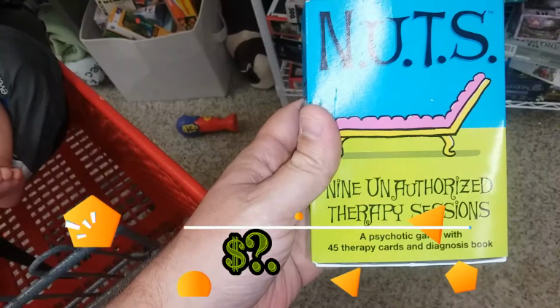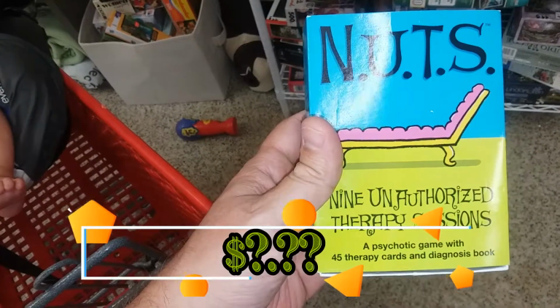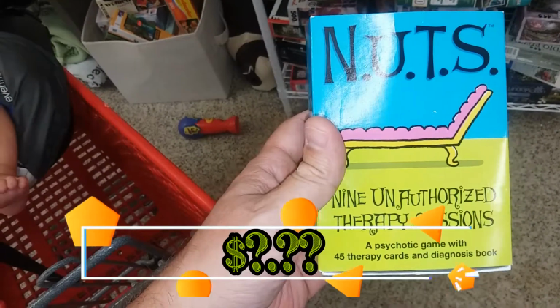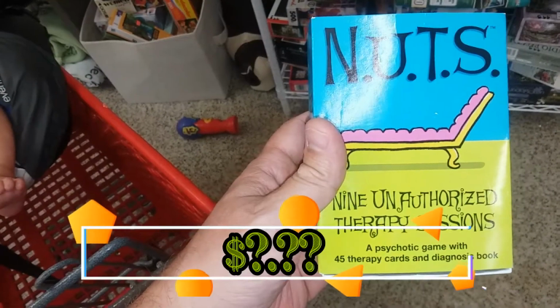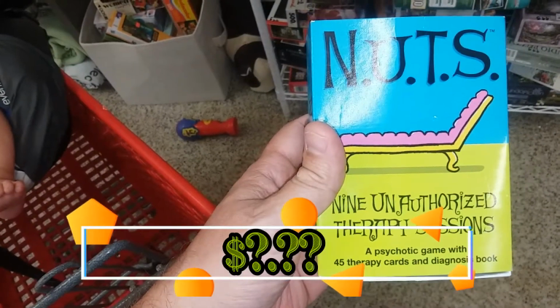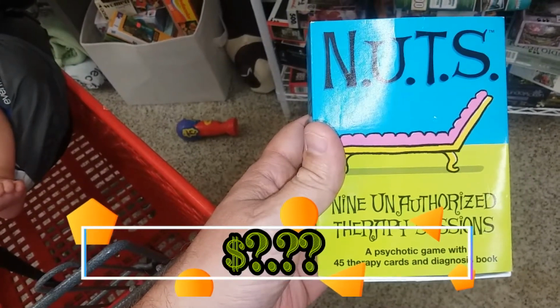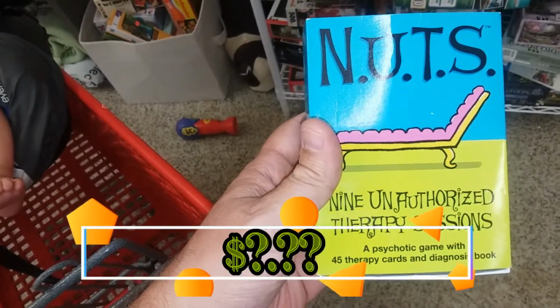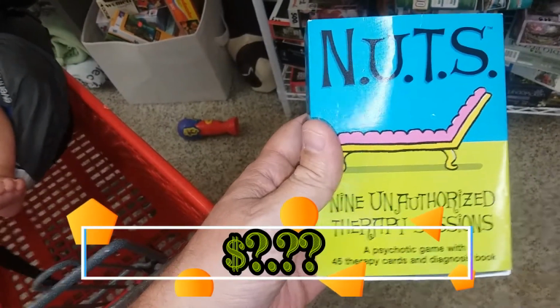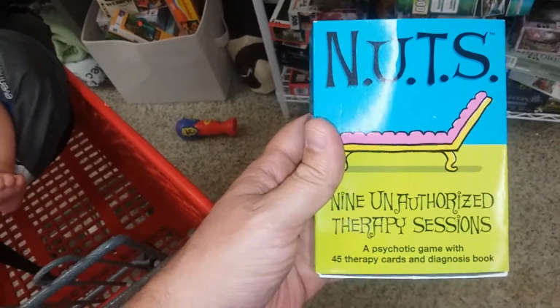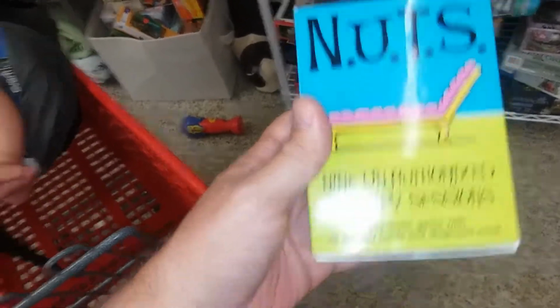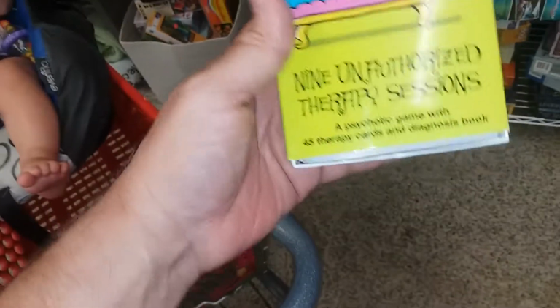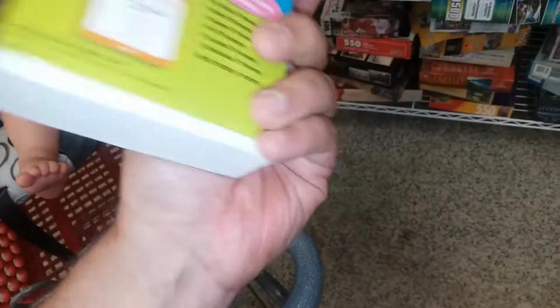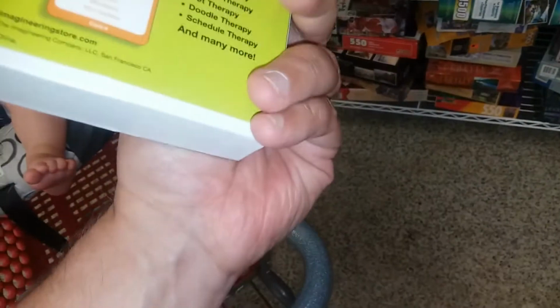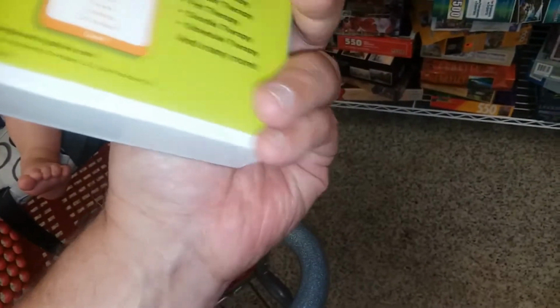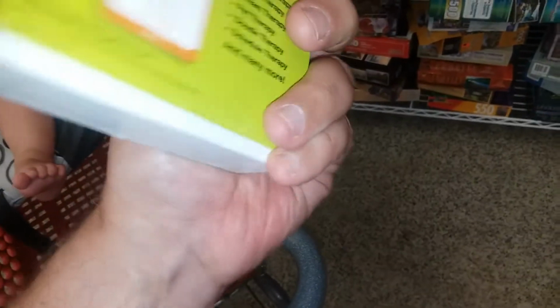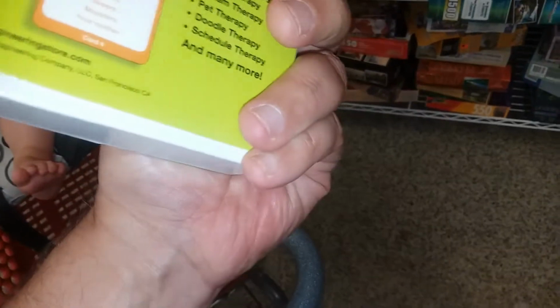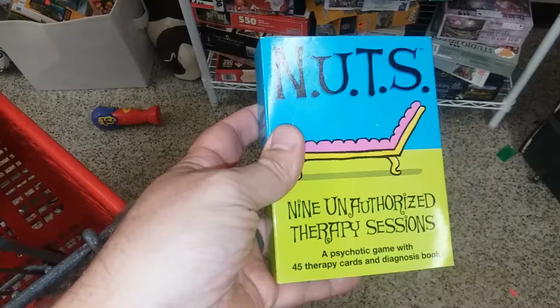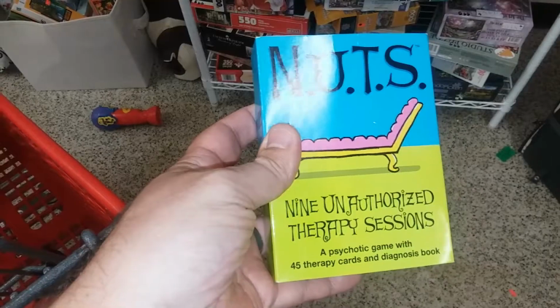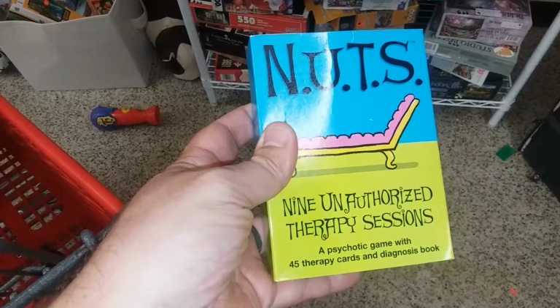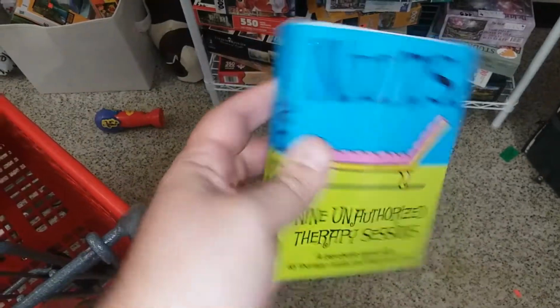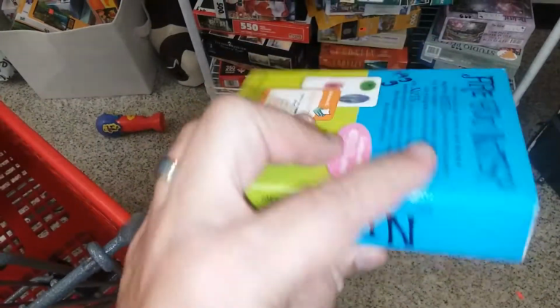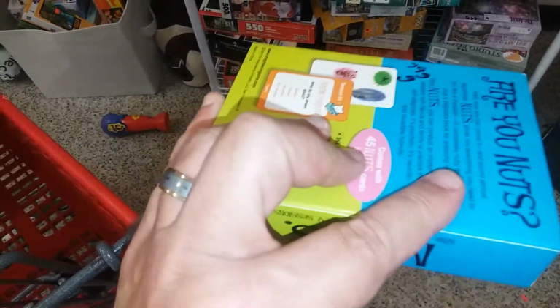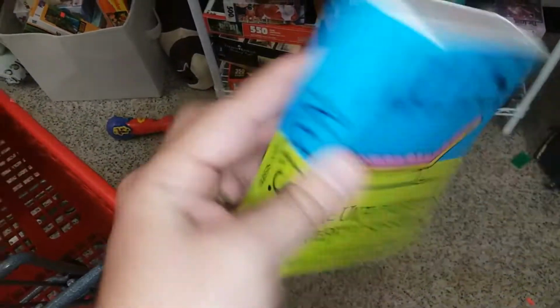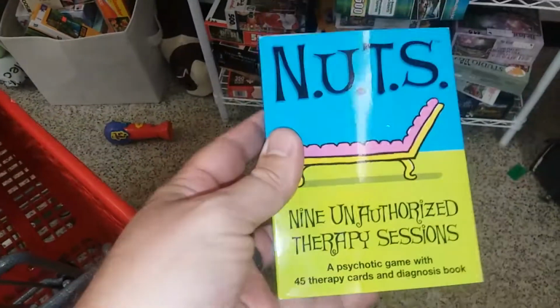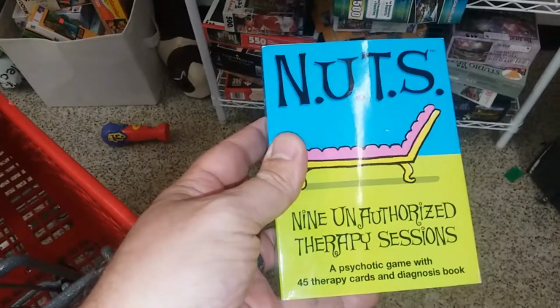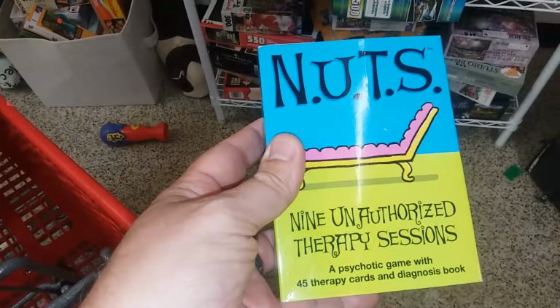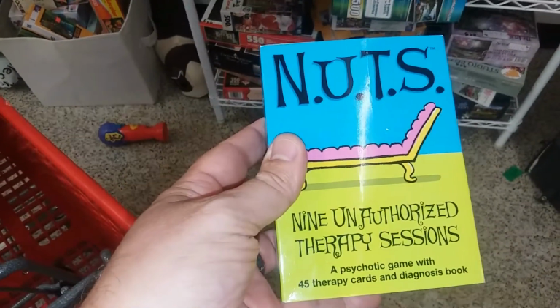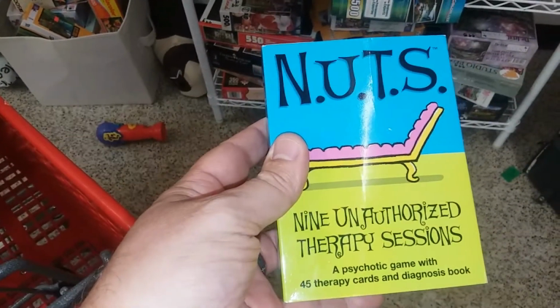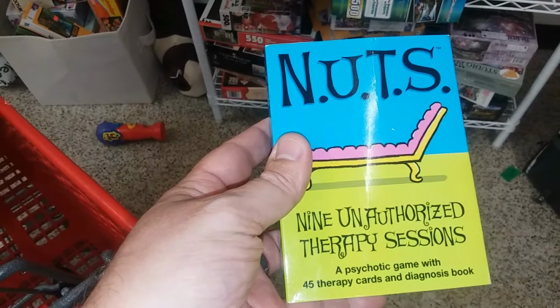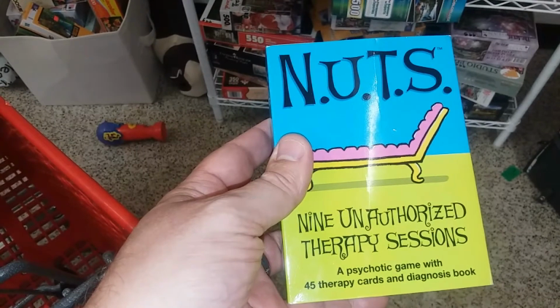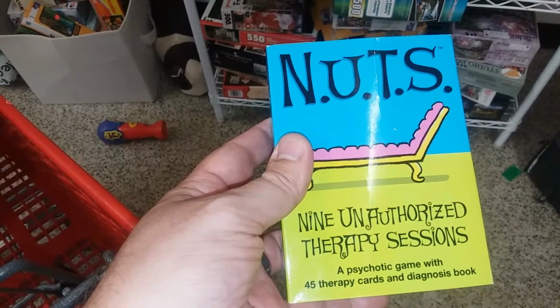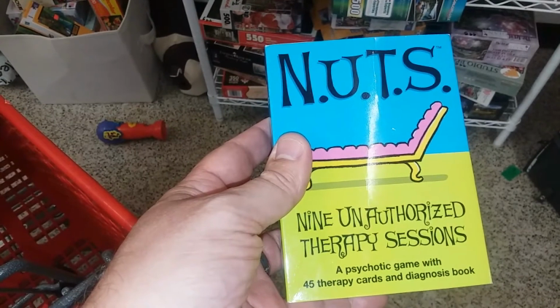Here is a game called Nuts. This is some game about therapy sessions. This sounds about as much fun as picking acorns out of my ear, so I think I'm going to leave this one here too.